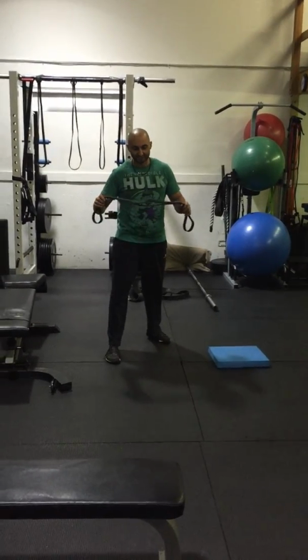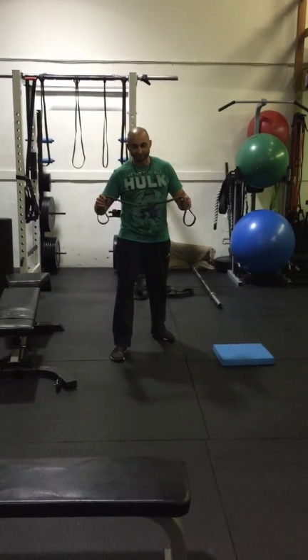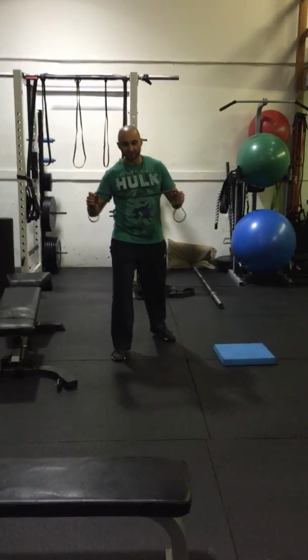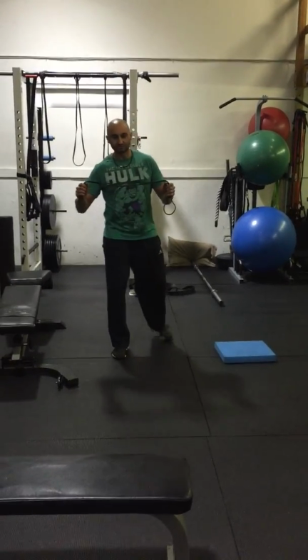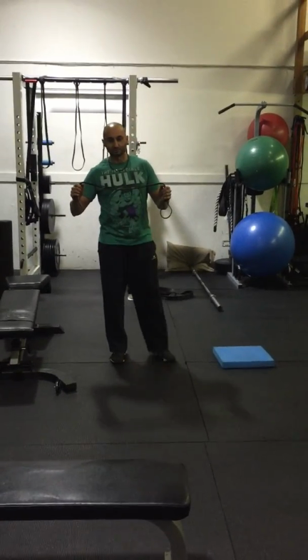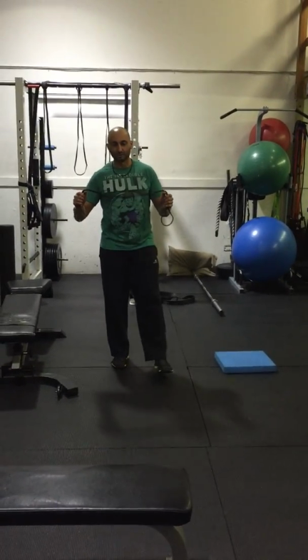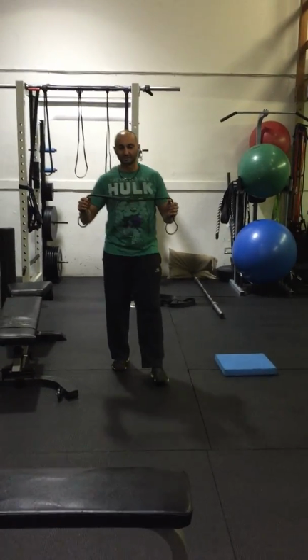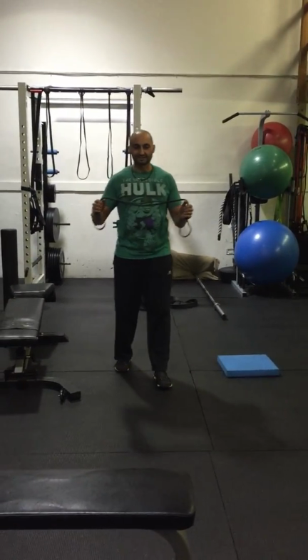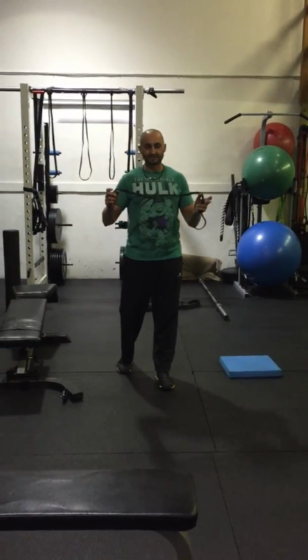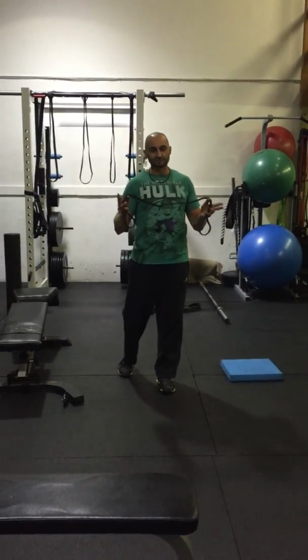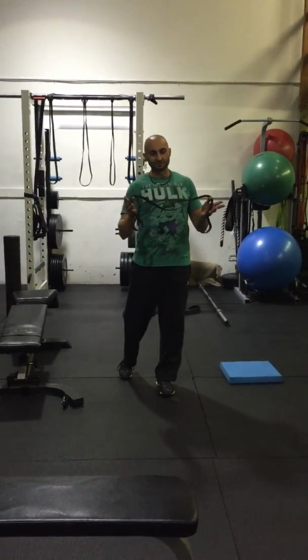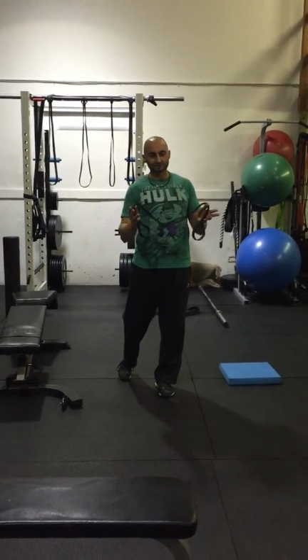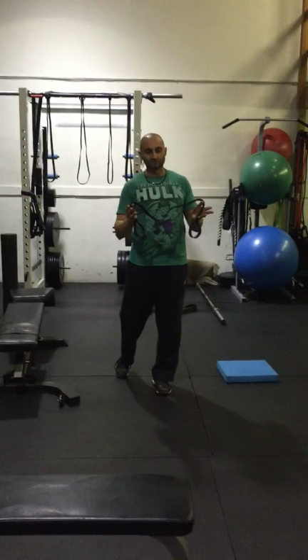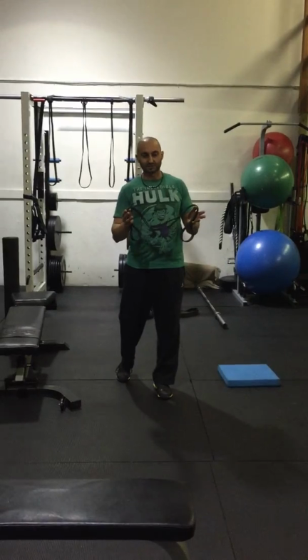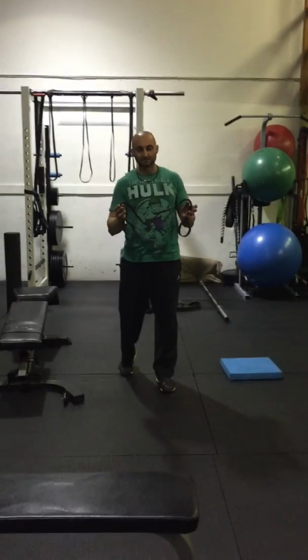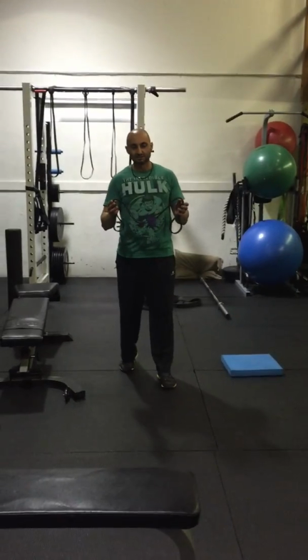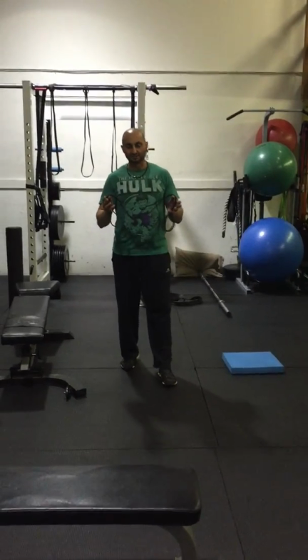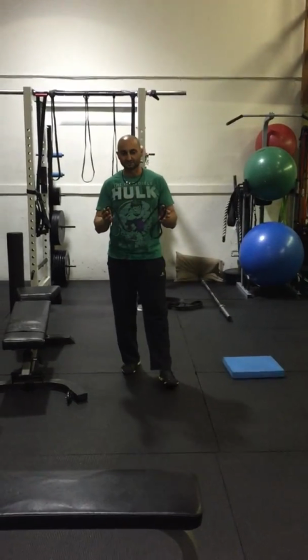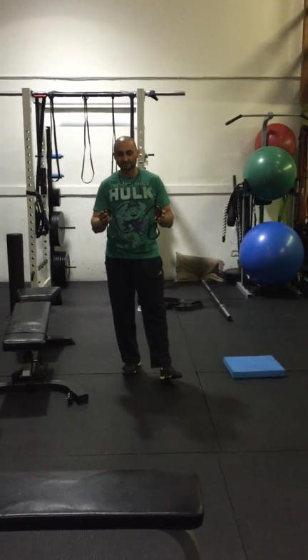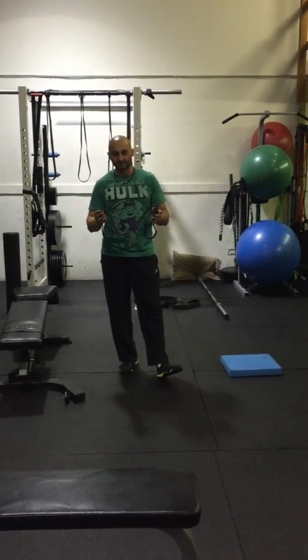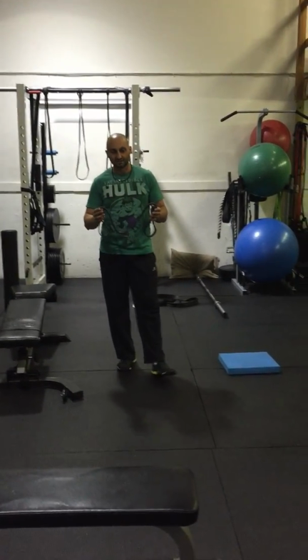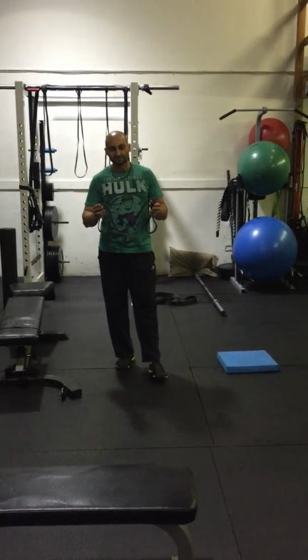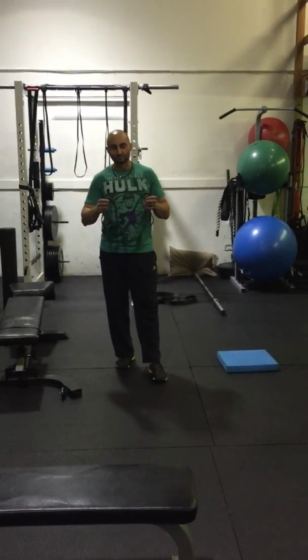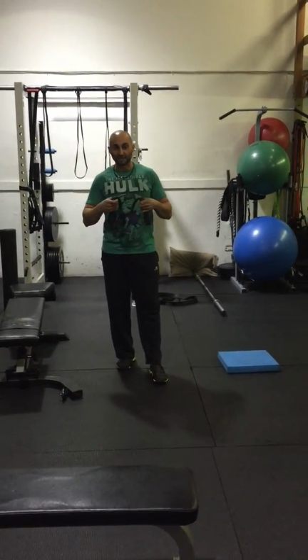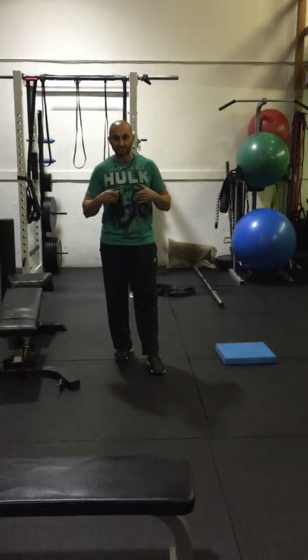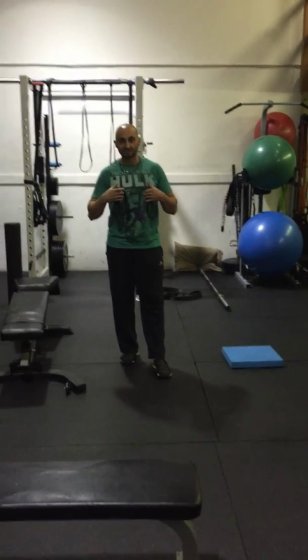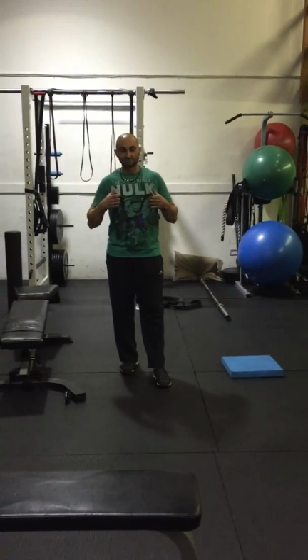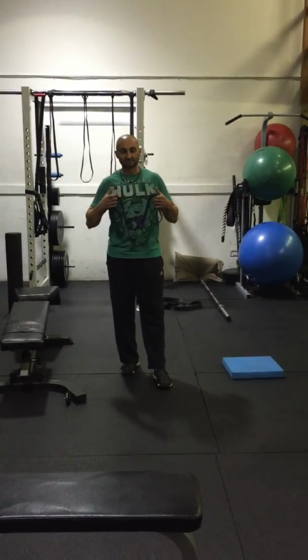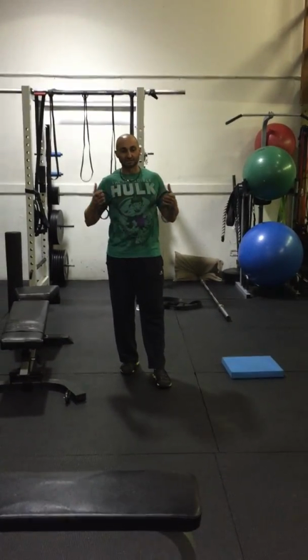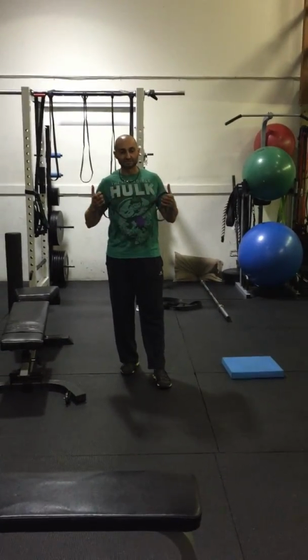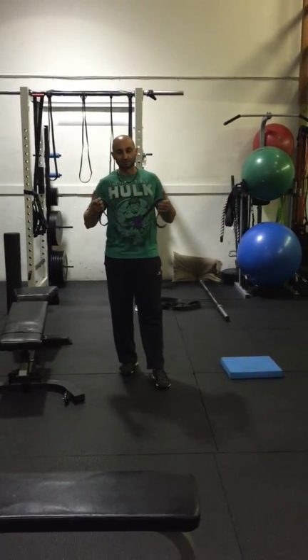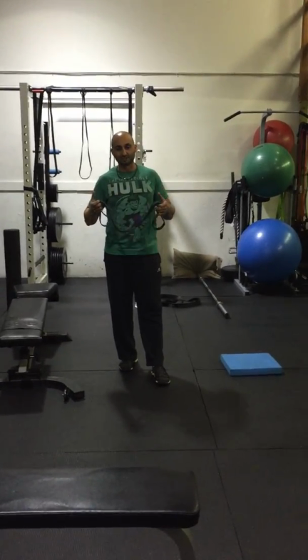It's a move I do for a warm up a lot, and I do as part of a workout for strength. Great for posture, great for chest opening.